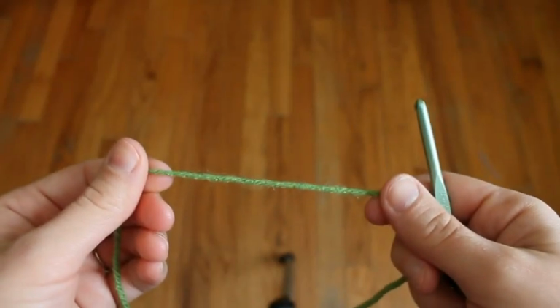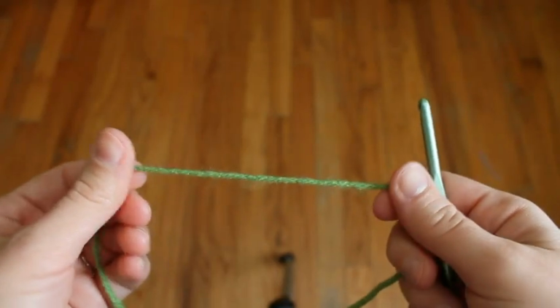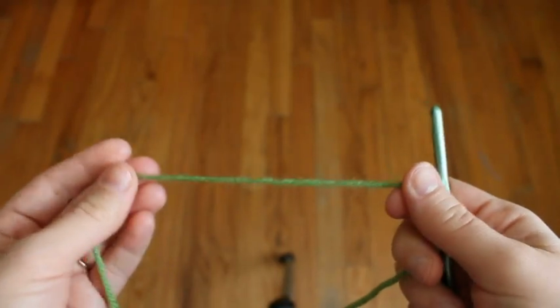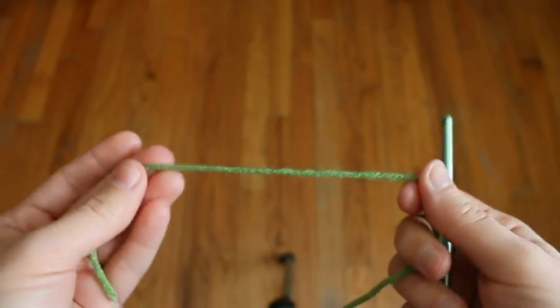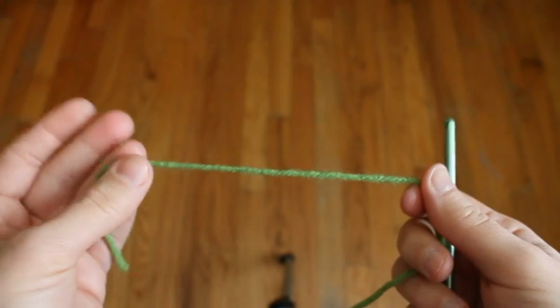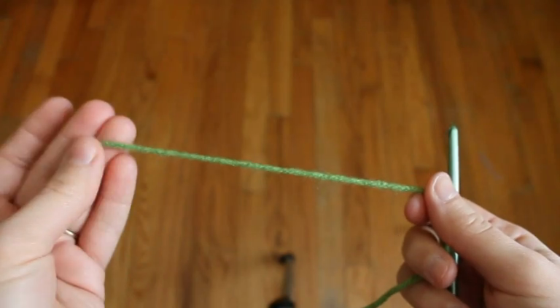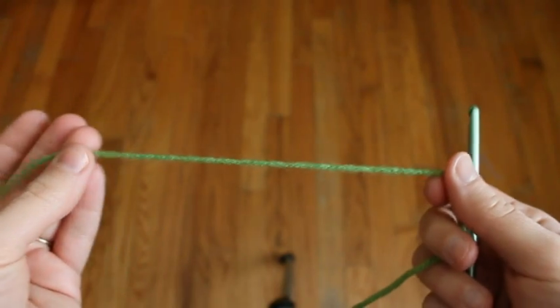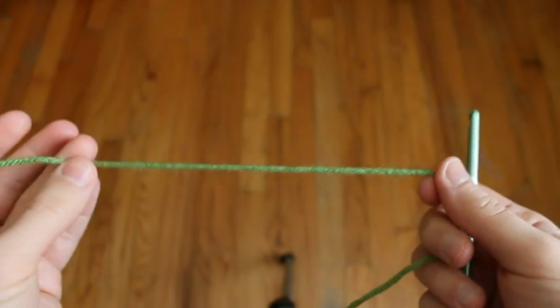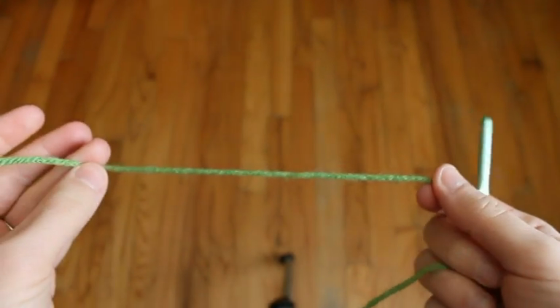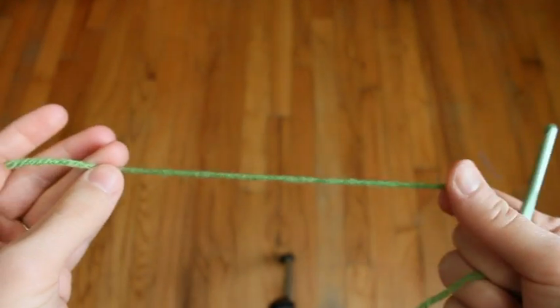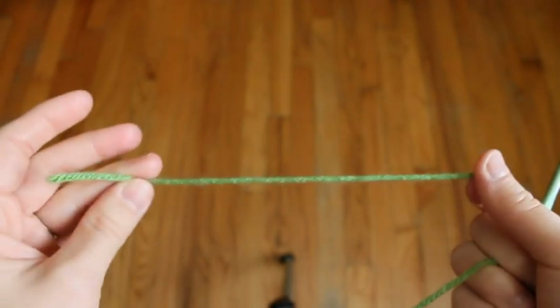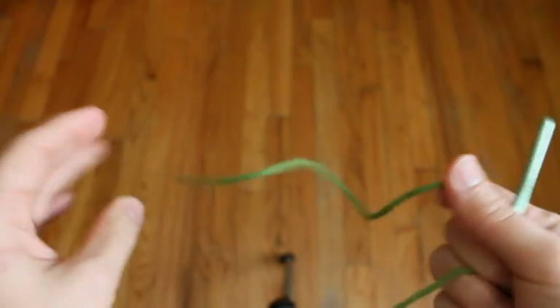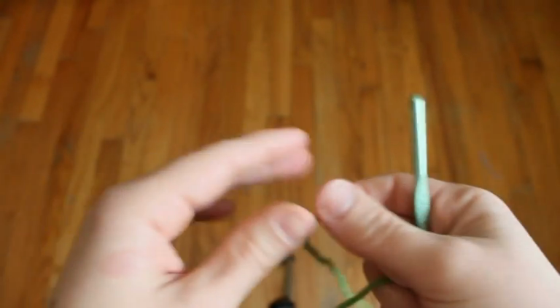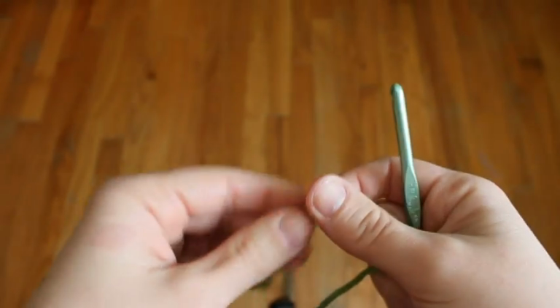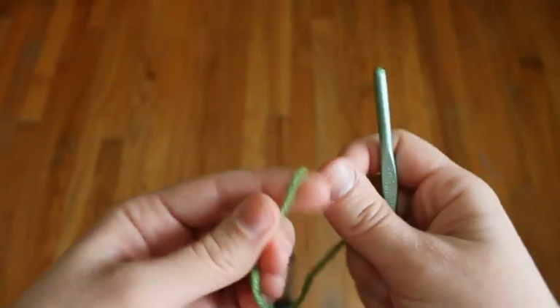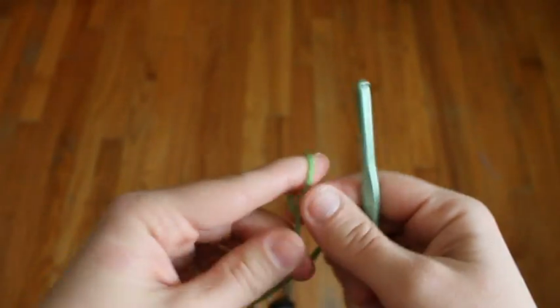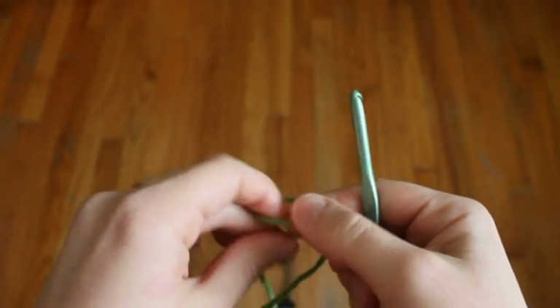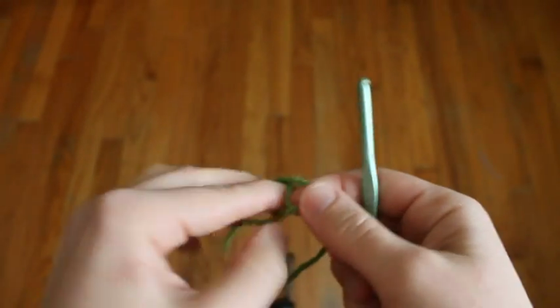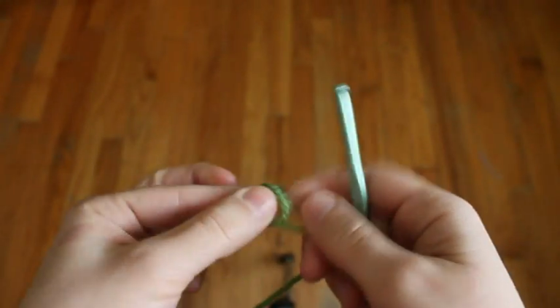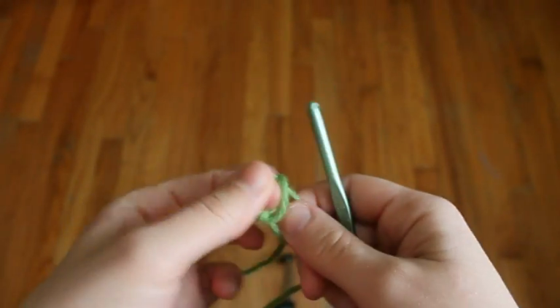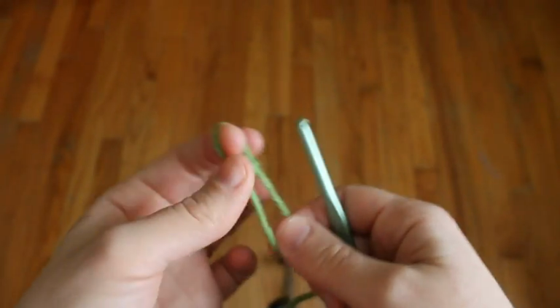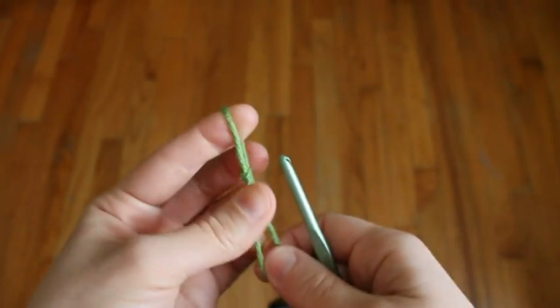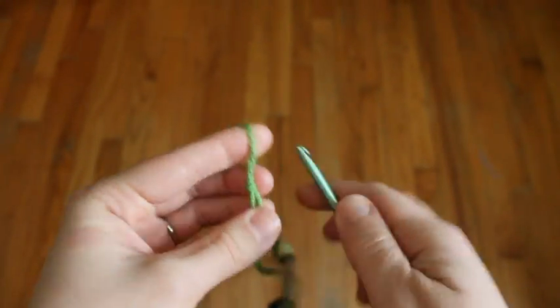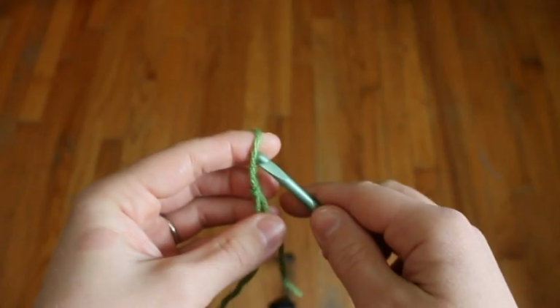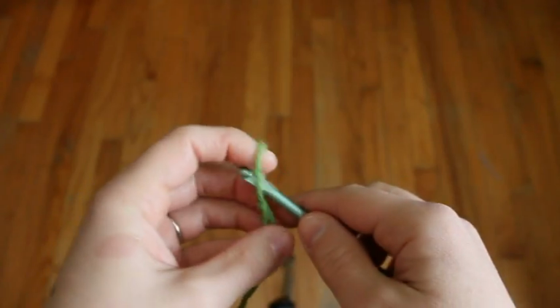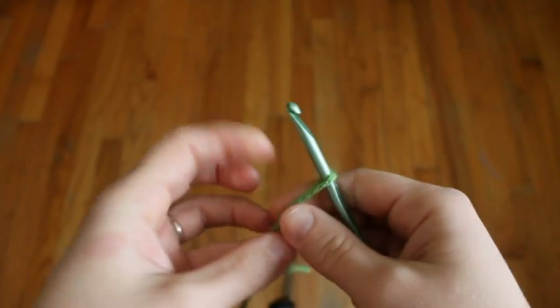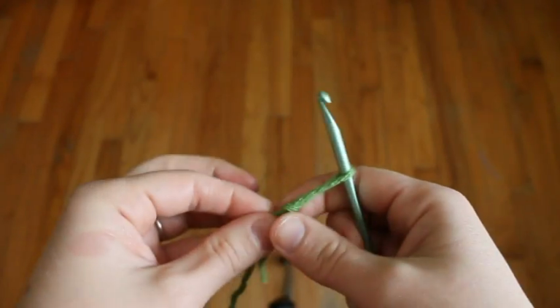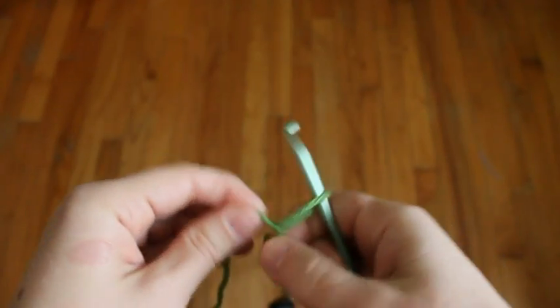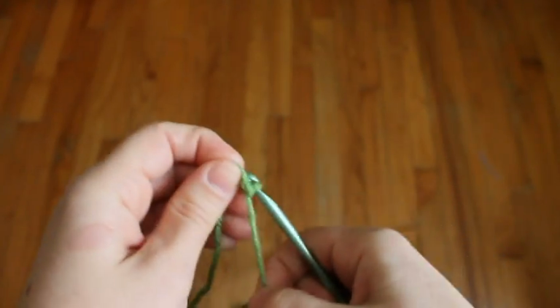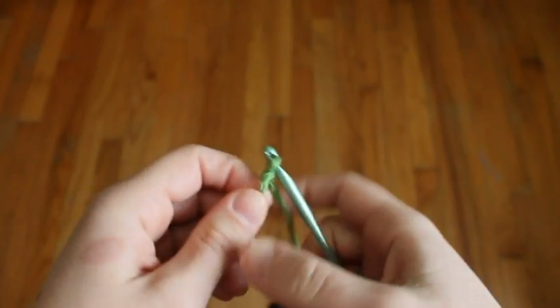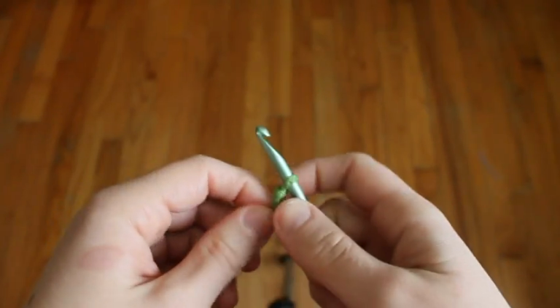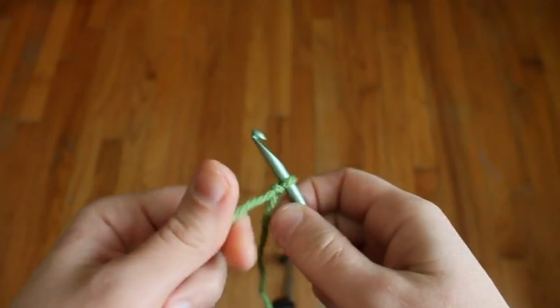I'm going to start with the green yarn. Give yourself a nice tail, at least 6 inches. Put a slip knot and we'll start with a chain 5.